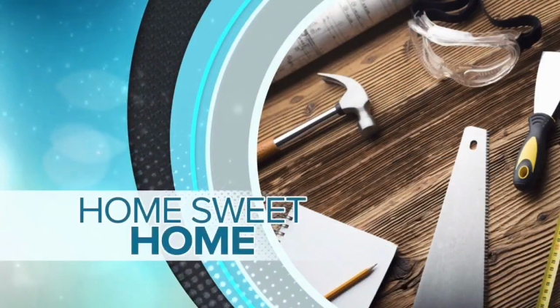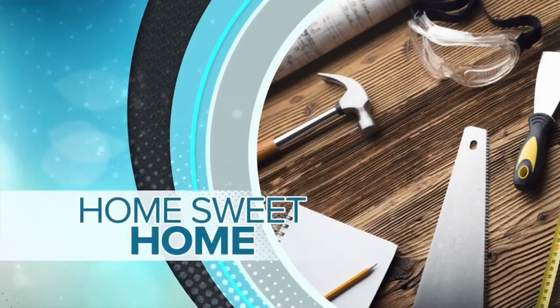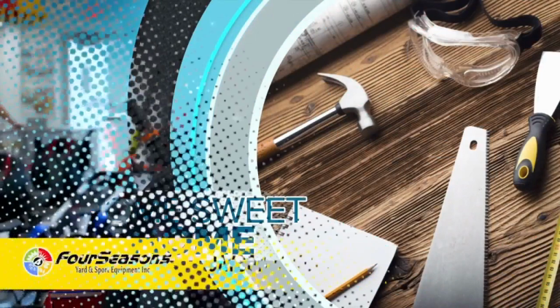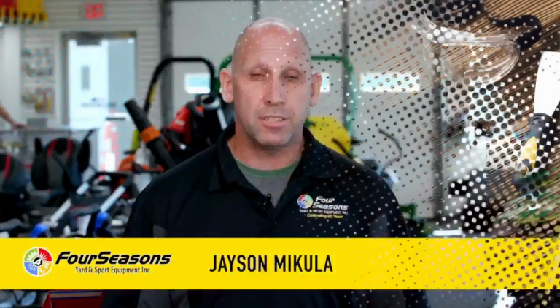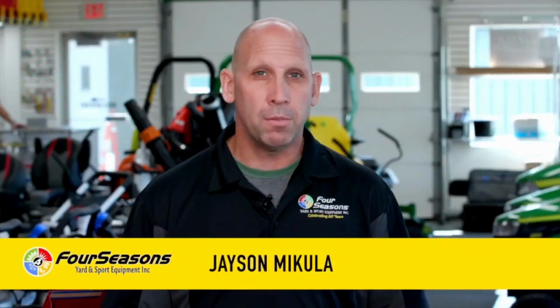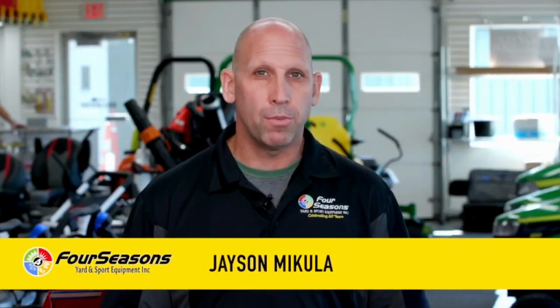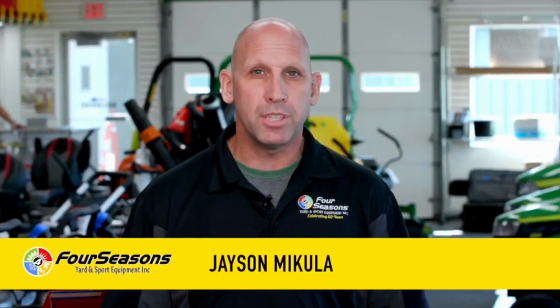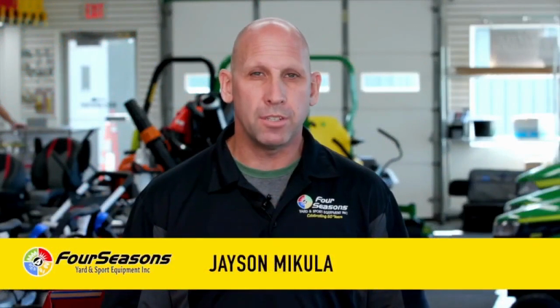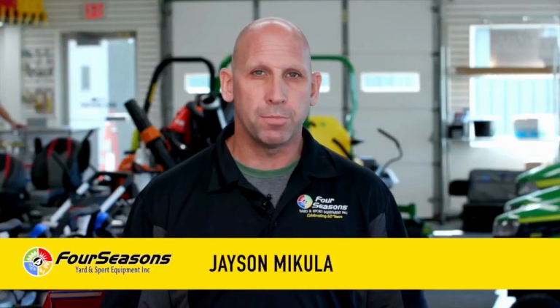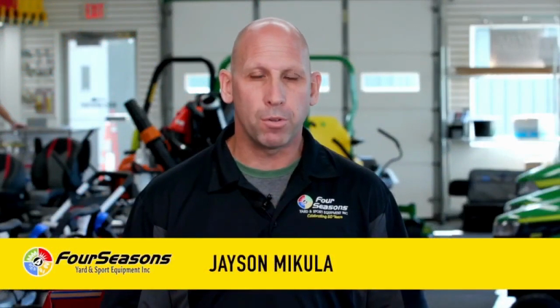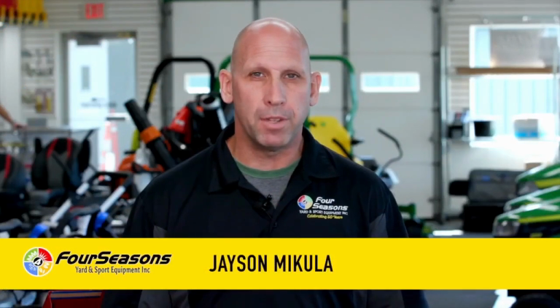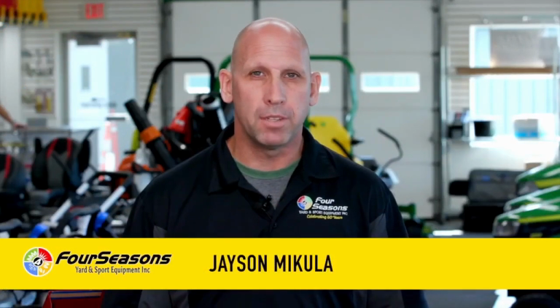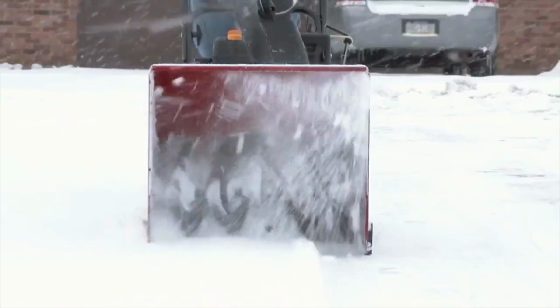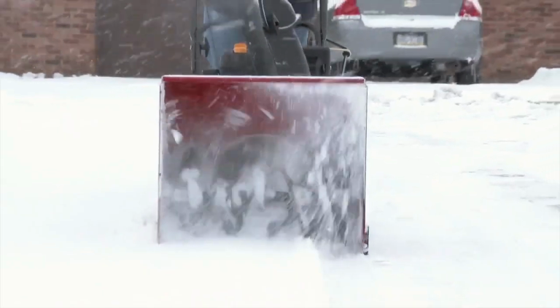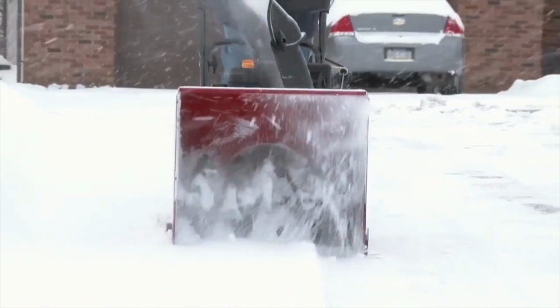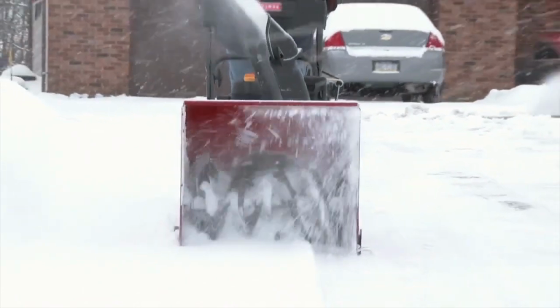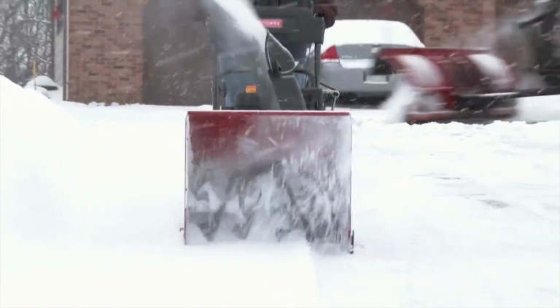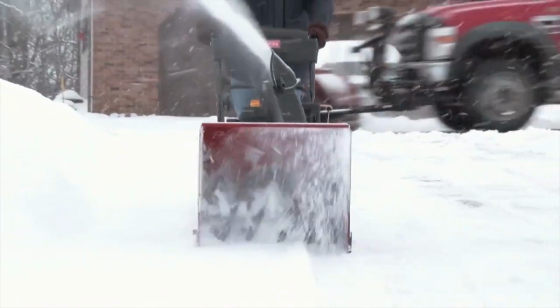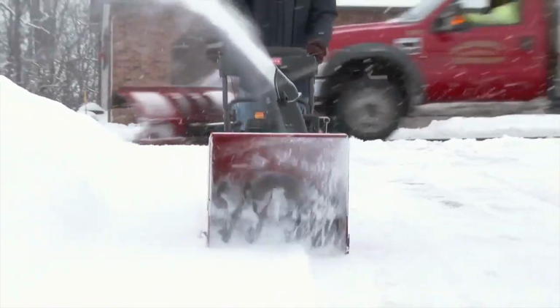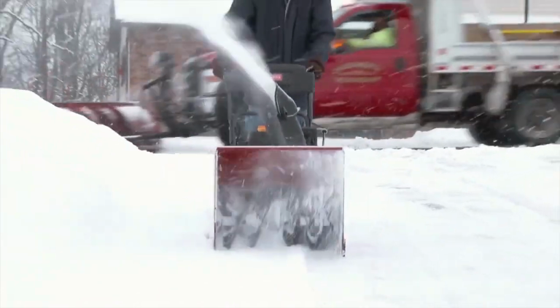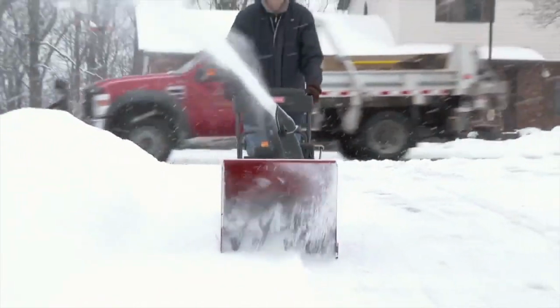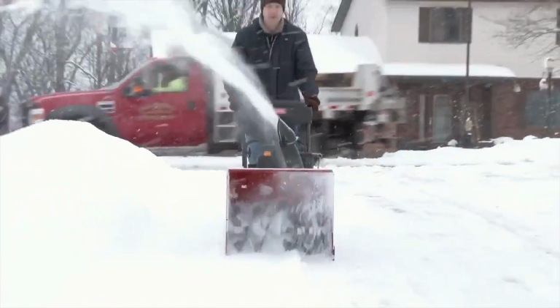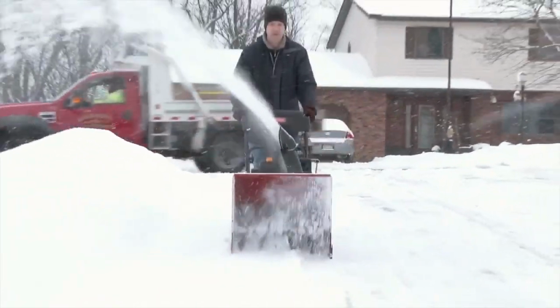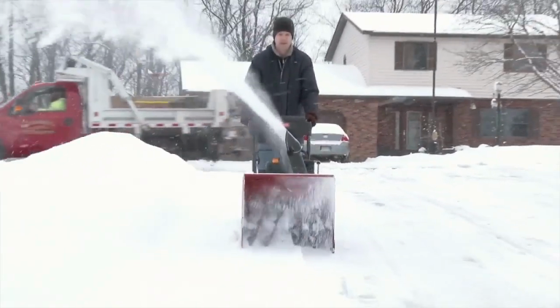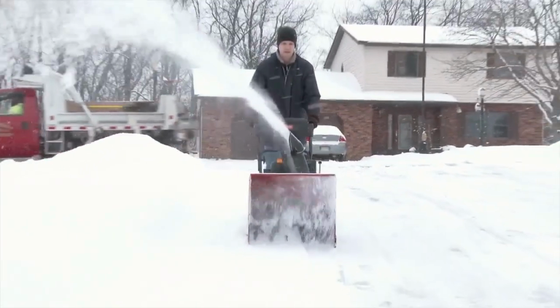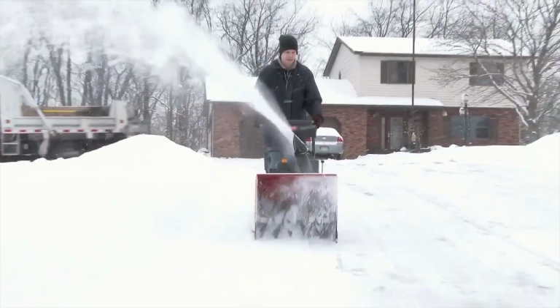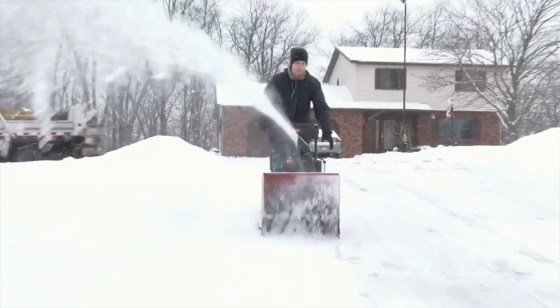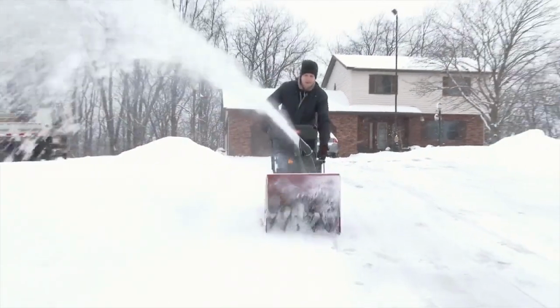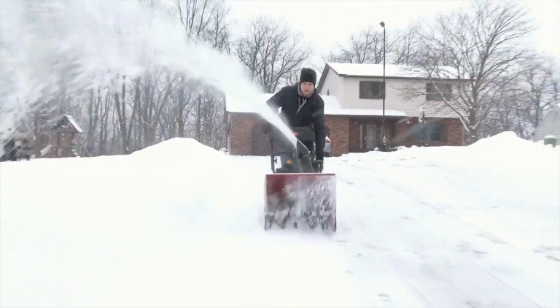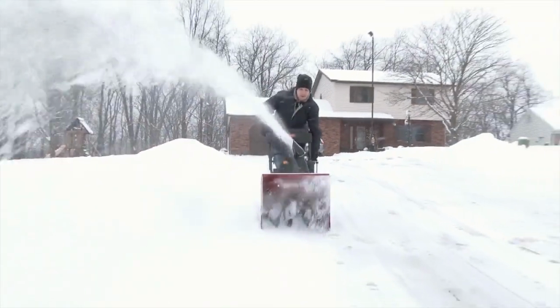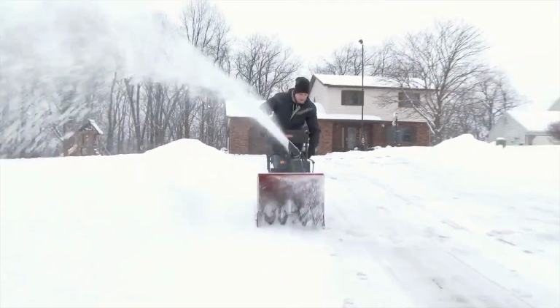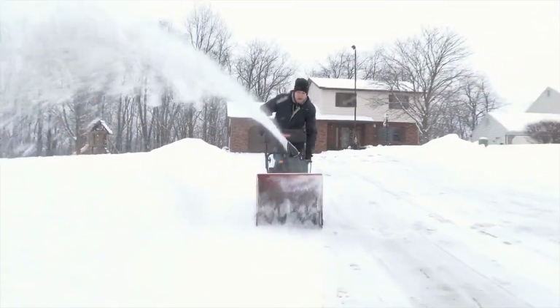Hi, this is Jason M. with Four Seasons Yard and Sport Equipment. It's time to dig that snowblower out and check and see if it's ready for winter before the snow hits.